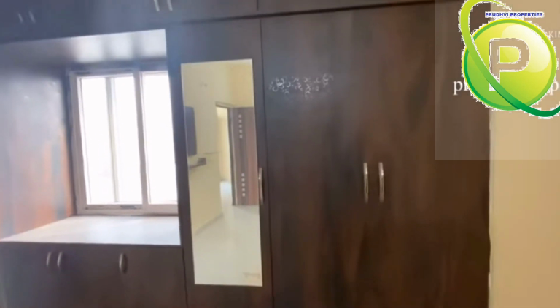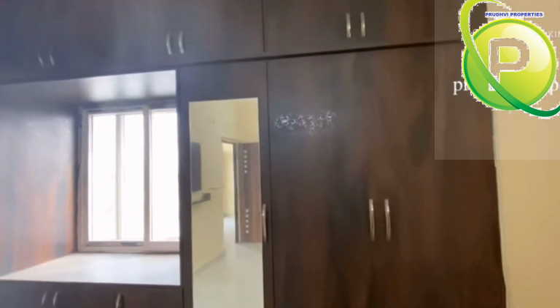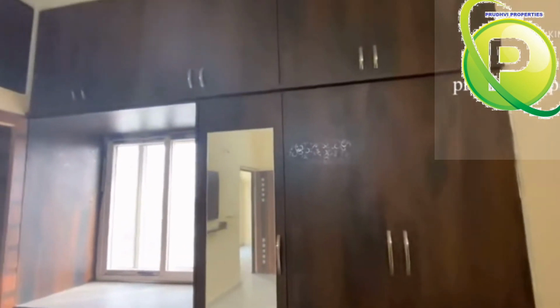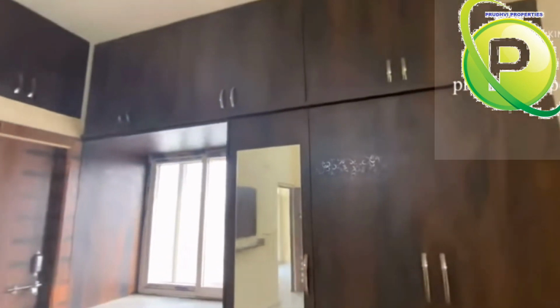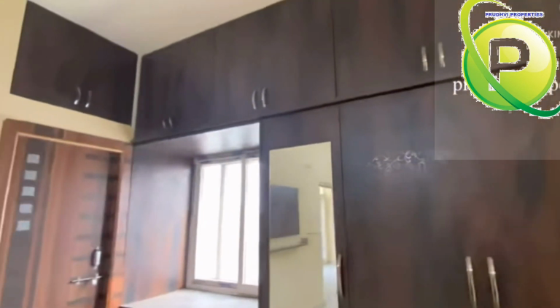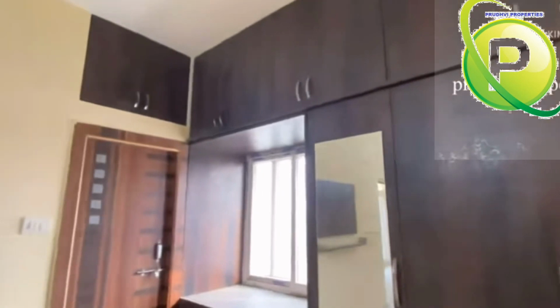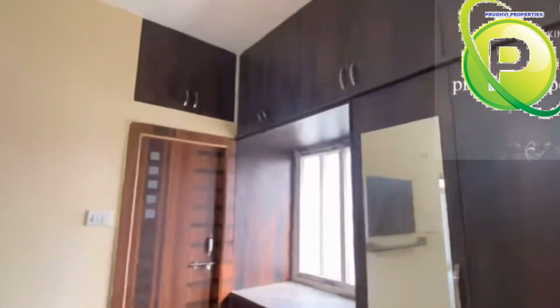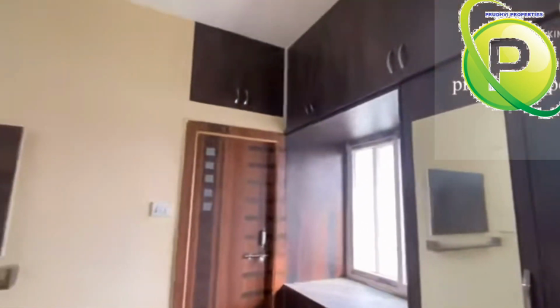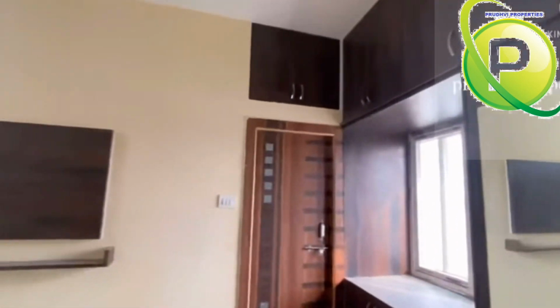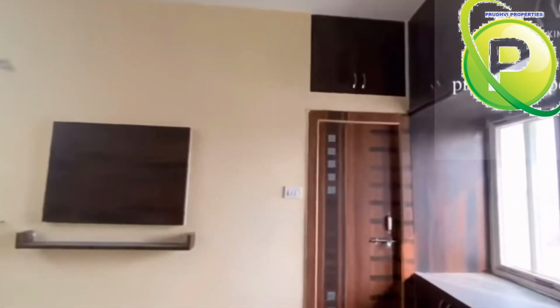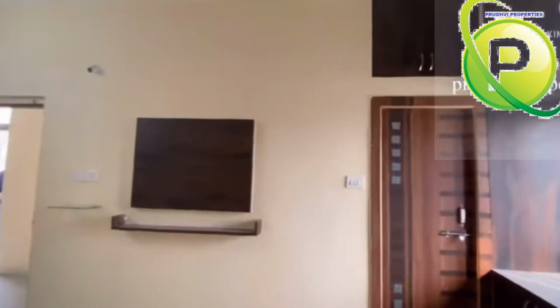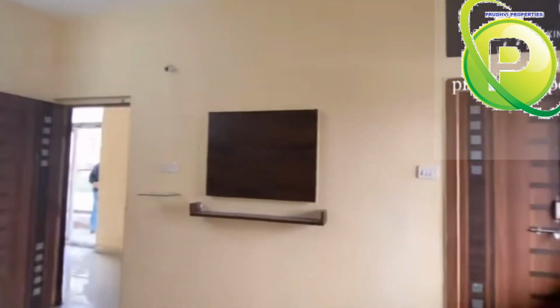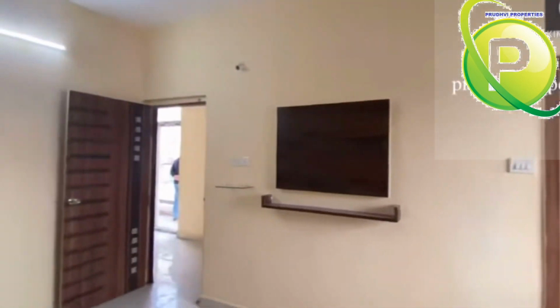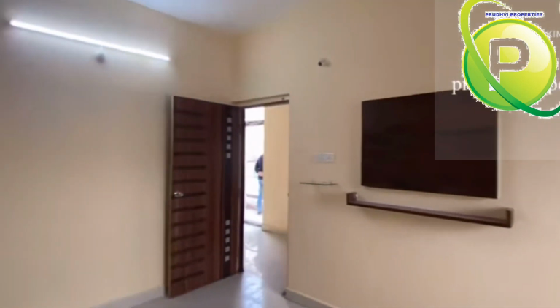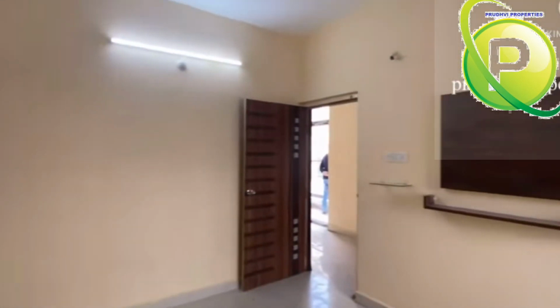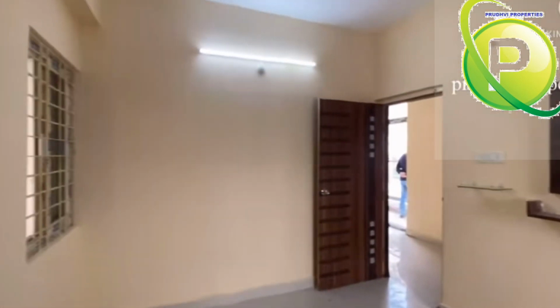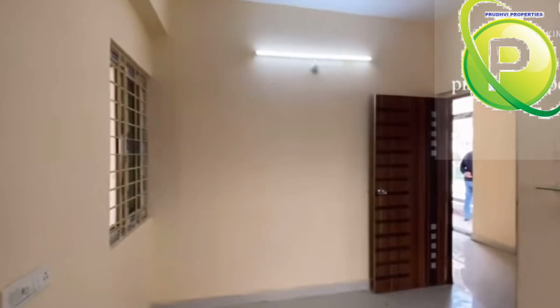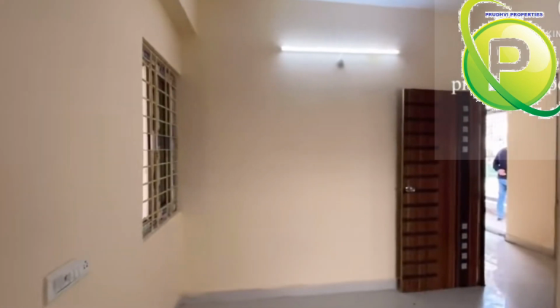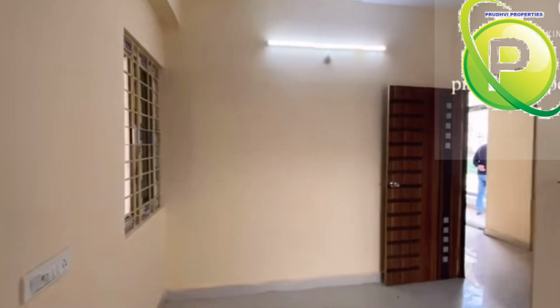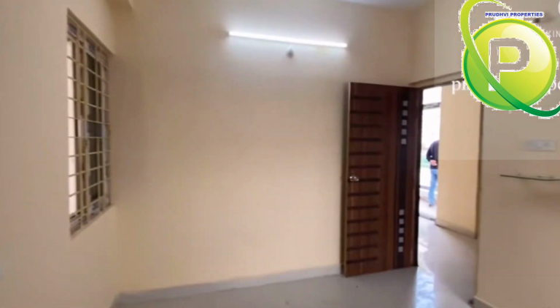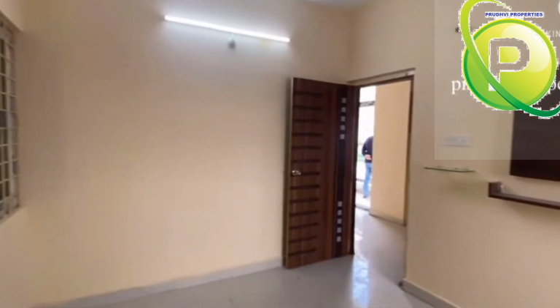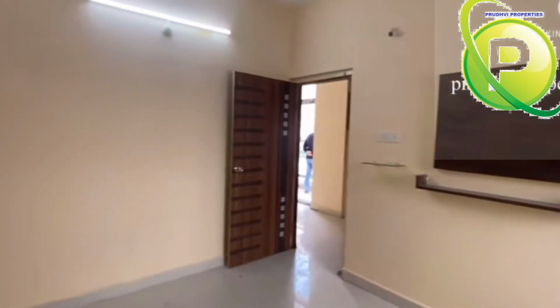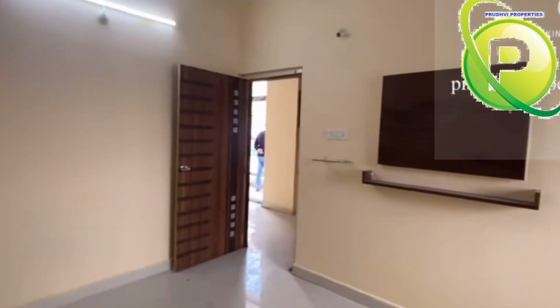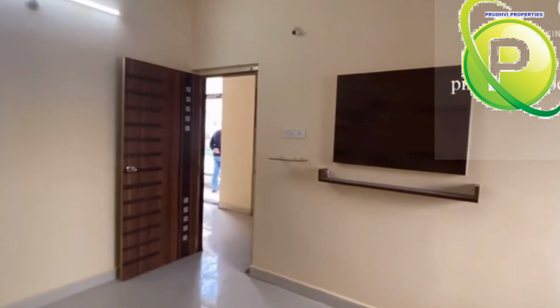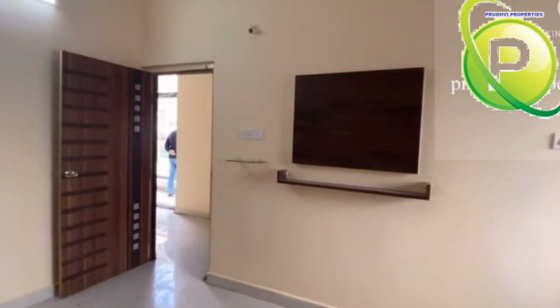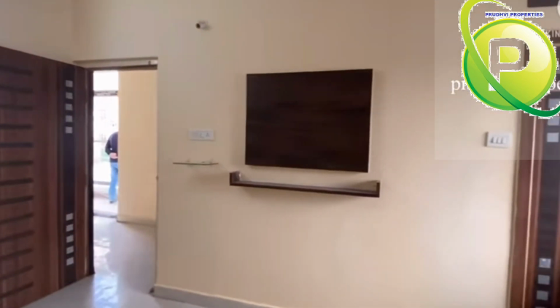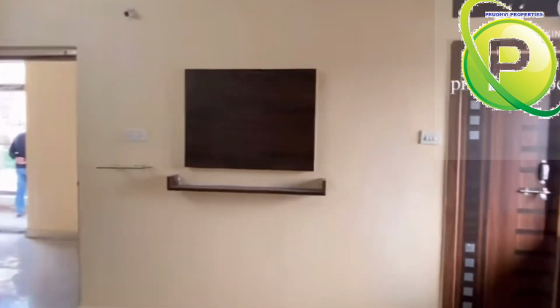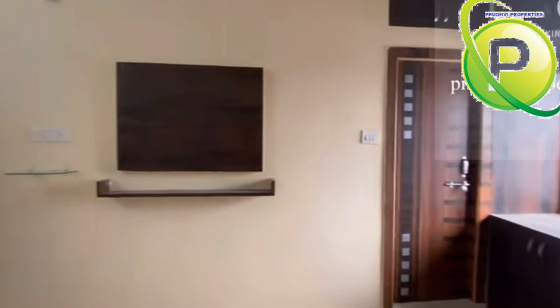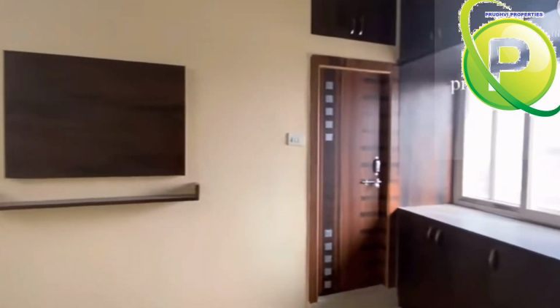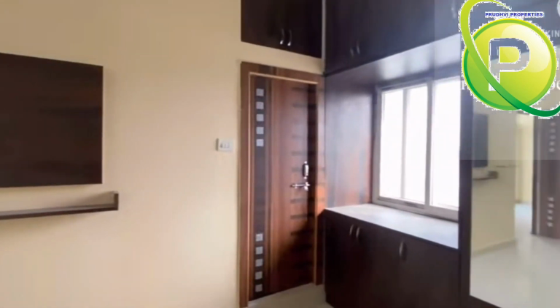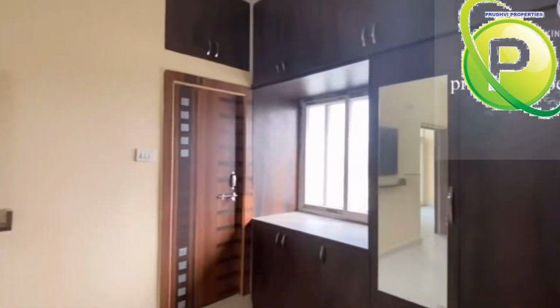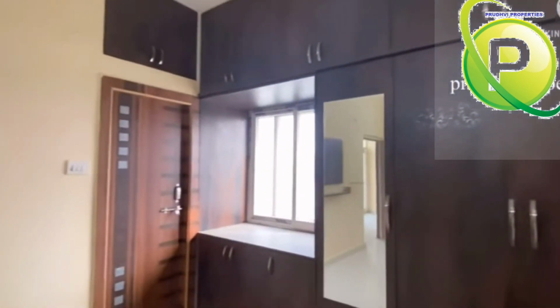The flat is 617 SFT, west-facing, including all amenities. The price is 29 lakhs, slightly negotiable.